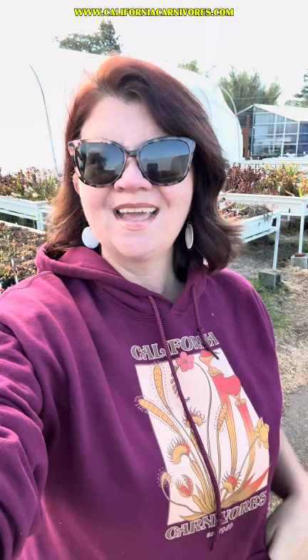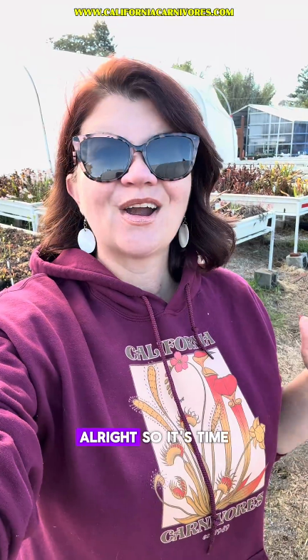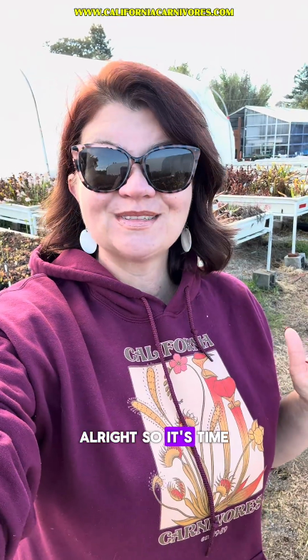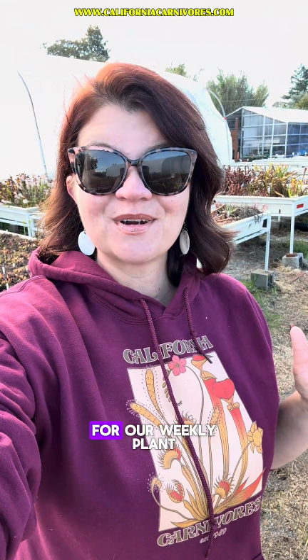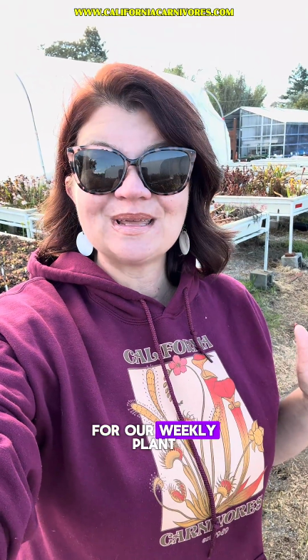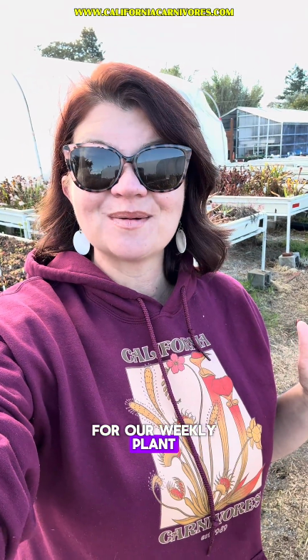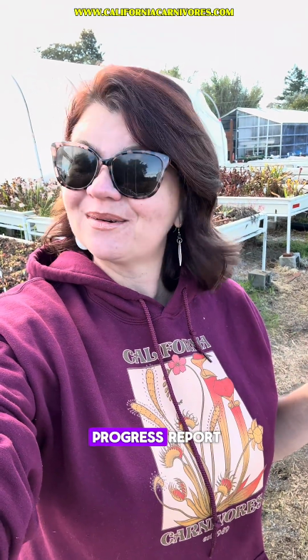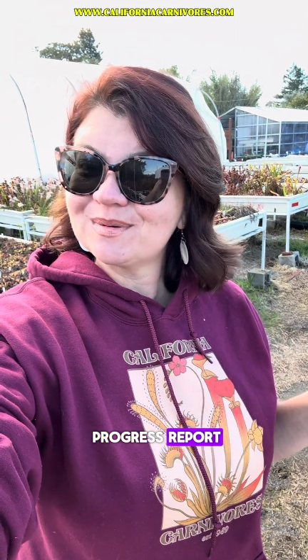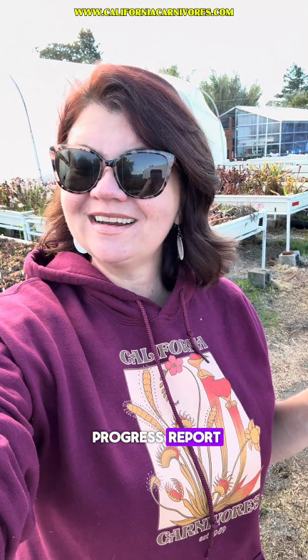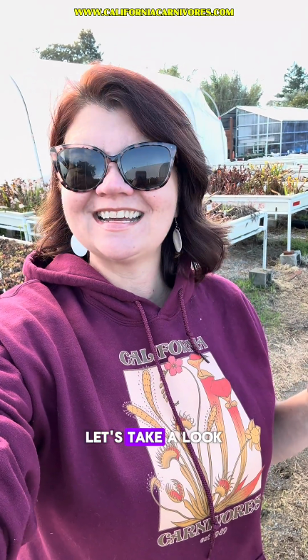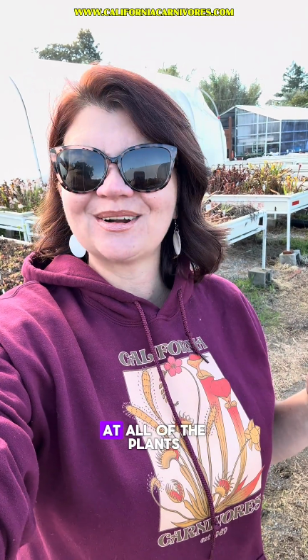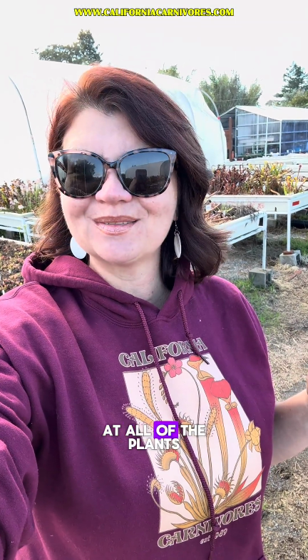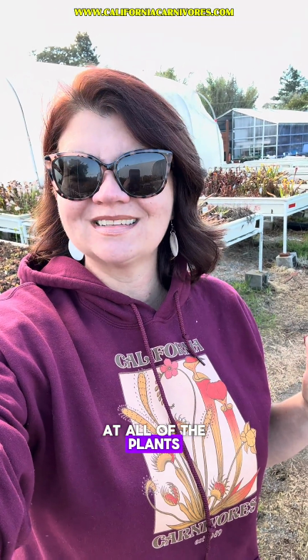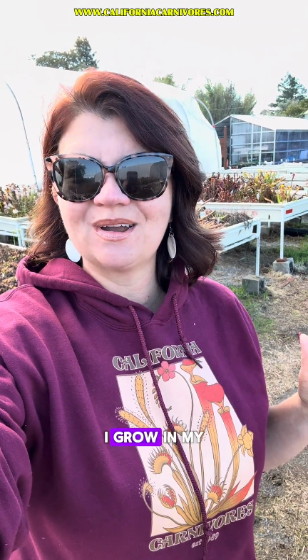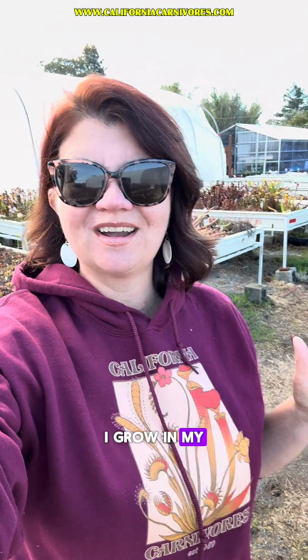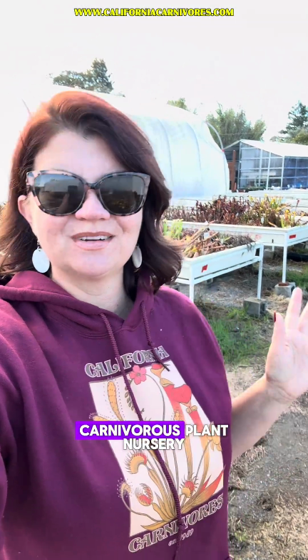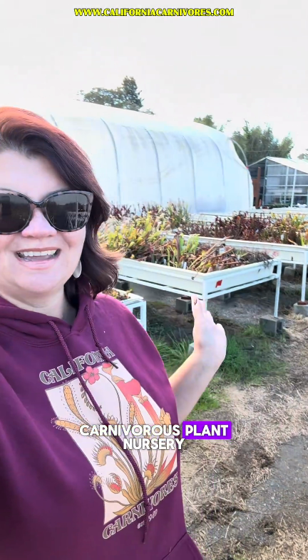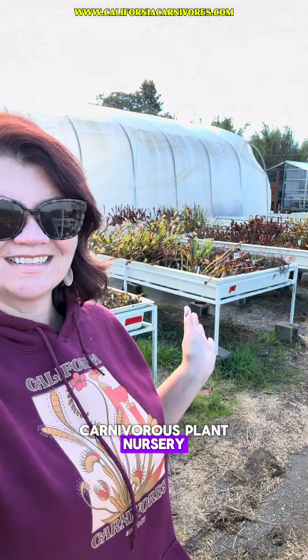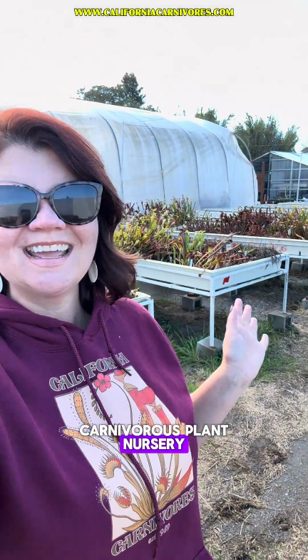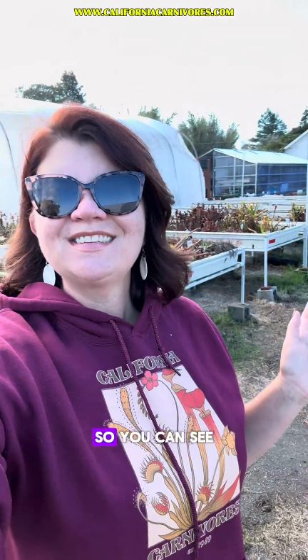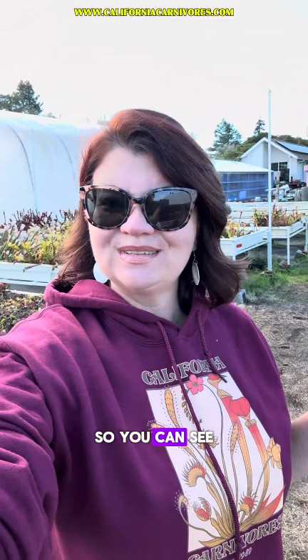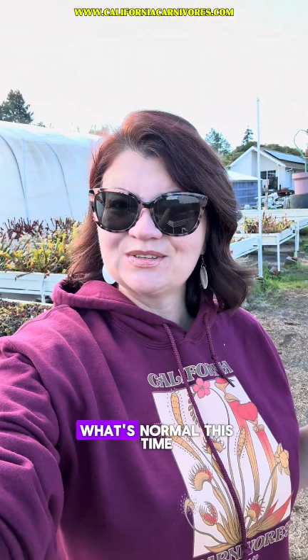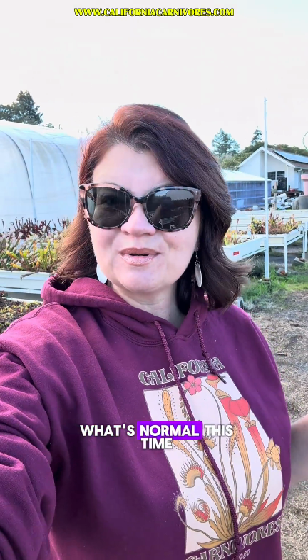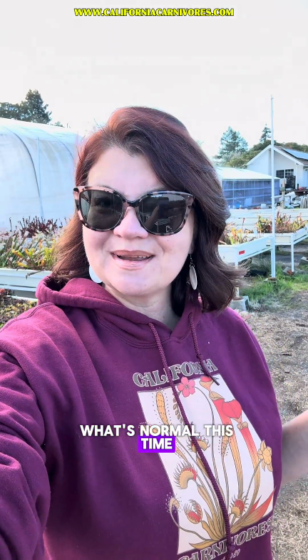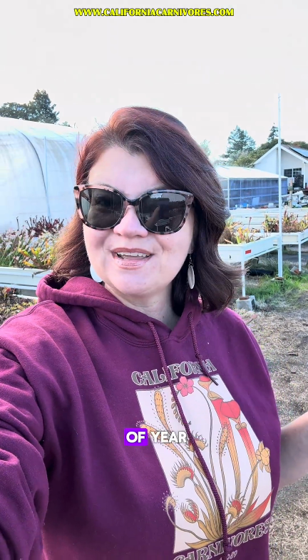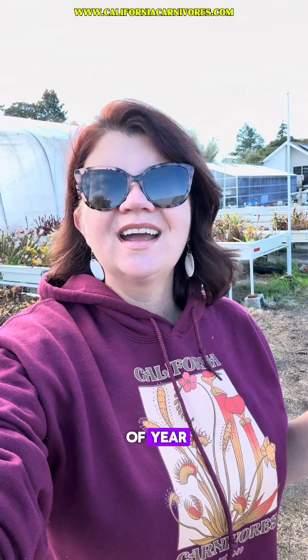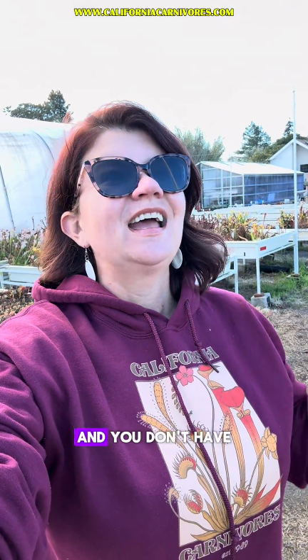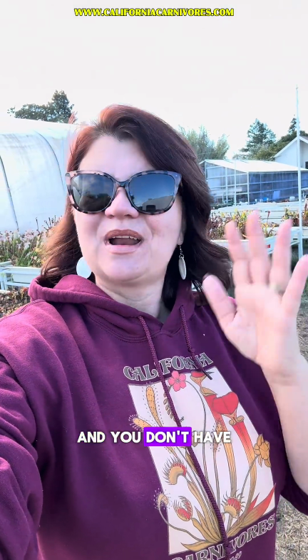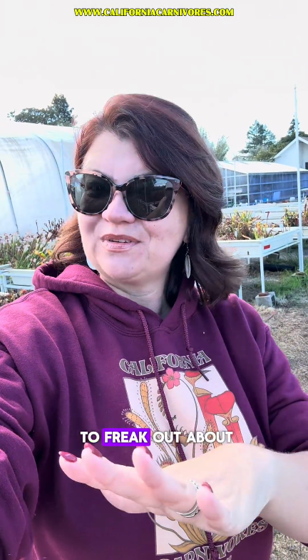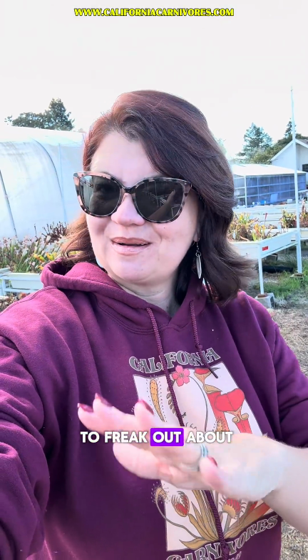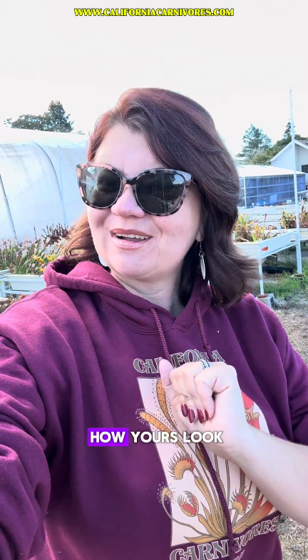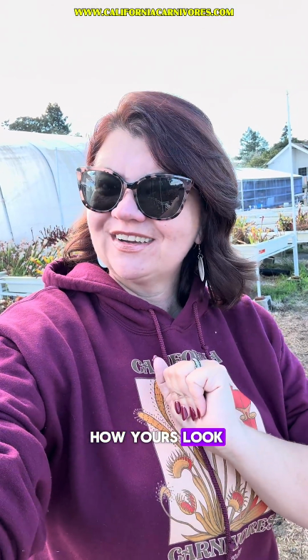All right, so it's time for our weekly plant progress report. Let's take a look at all of the plants I grow in my carnivorous plant nursery so you can see what's normal this time of year and you don't have to freak out about how yours look.